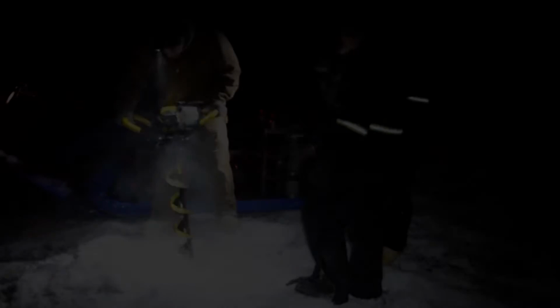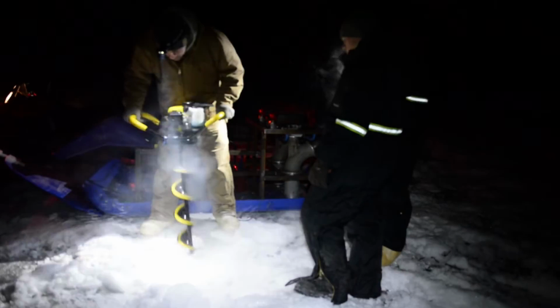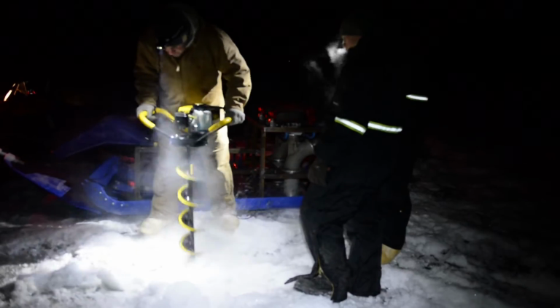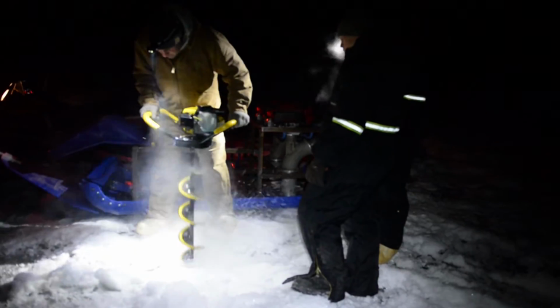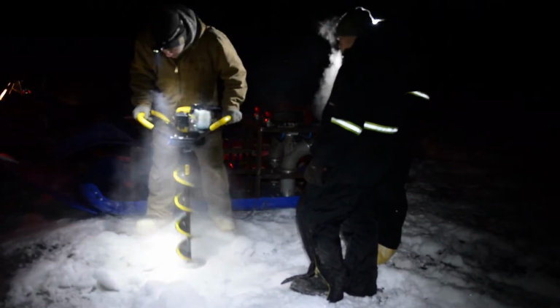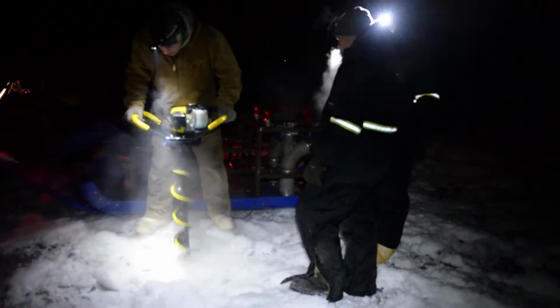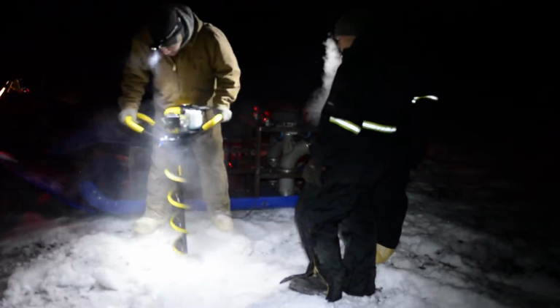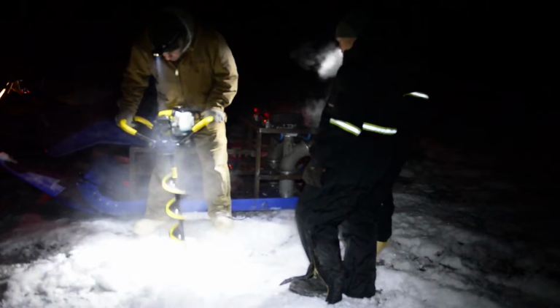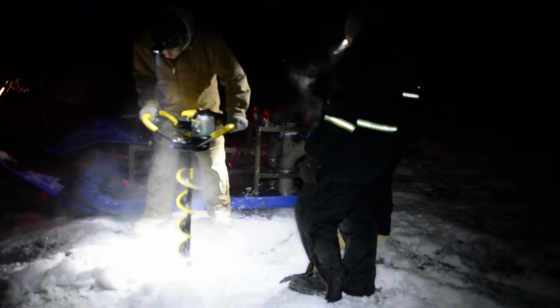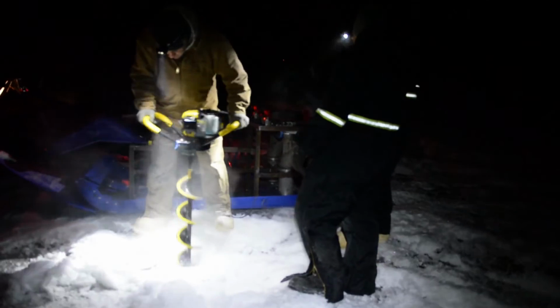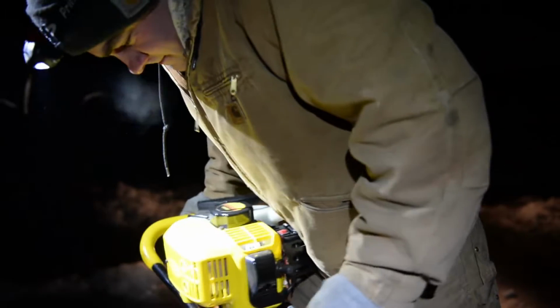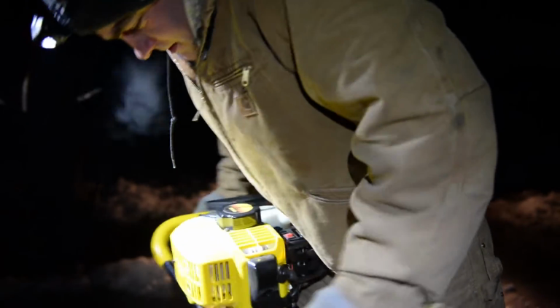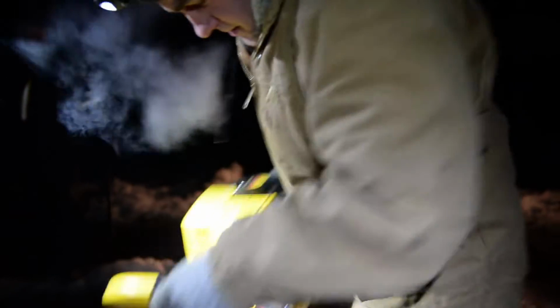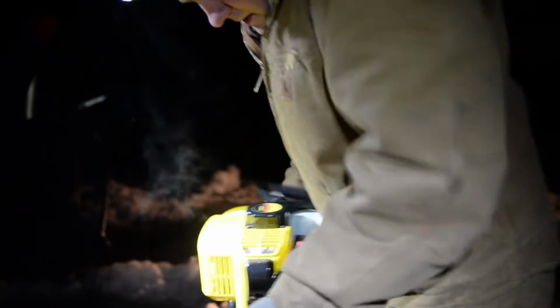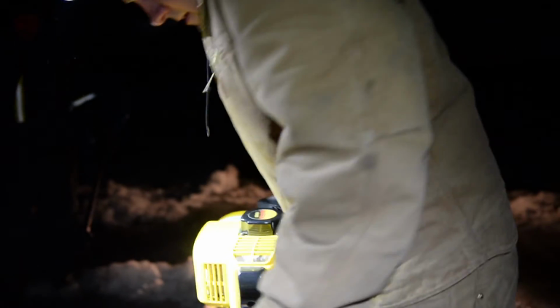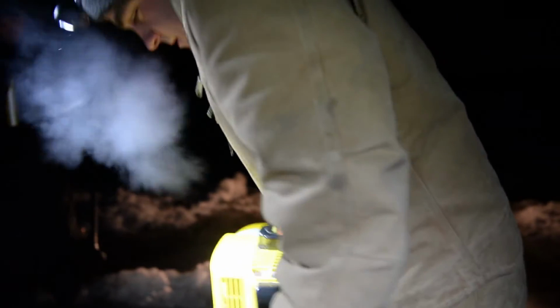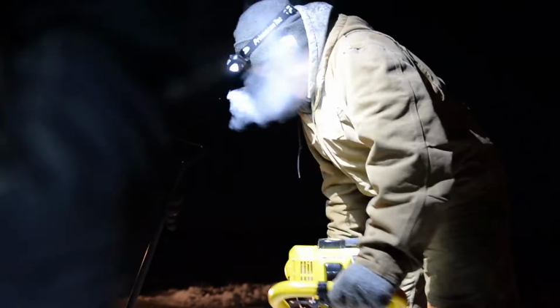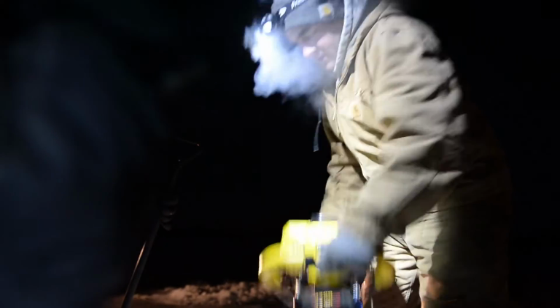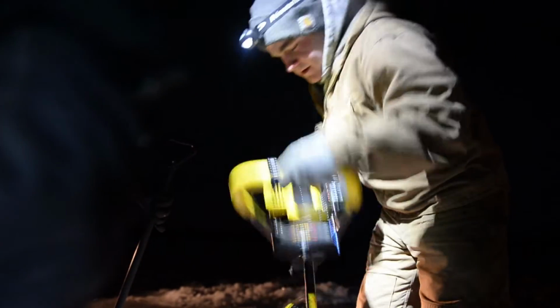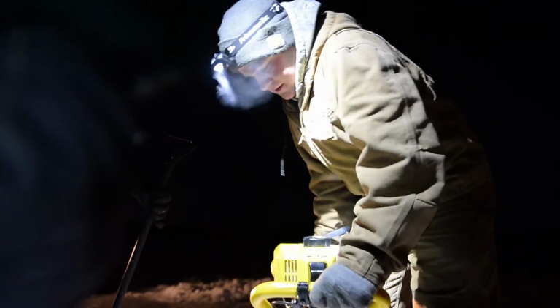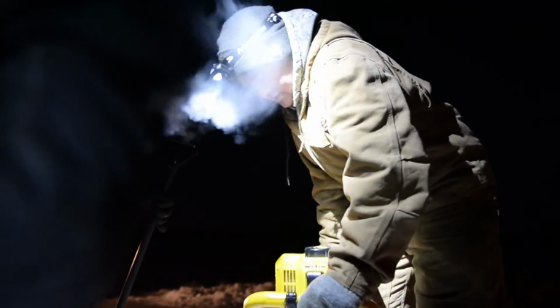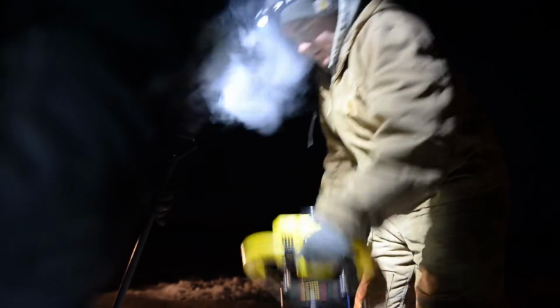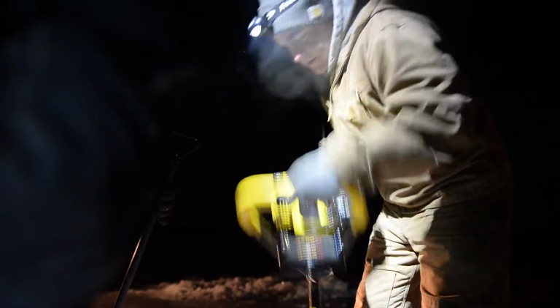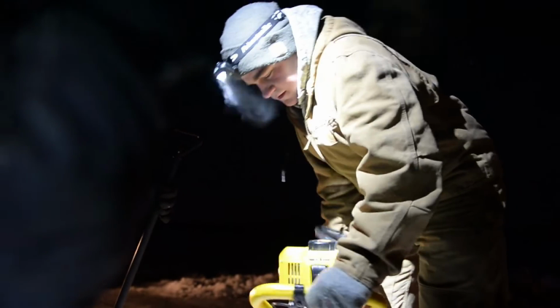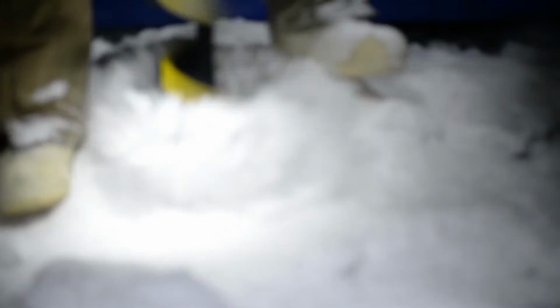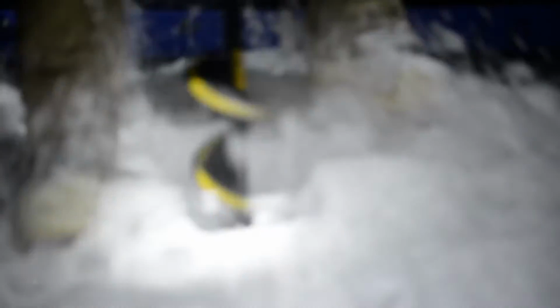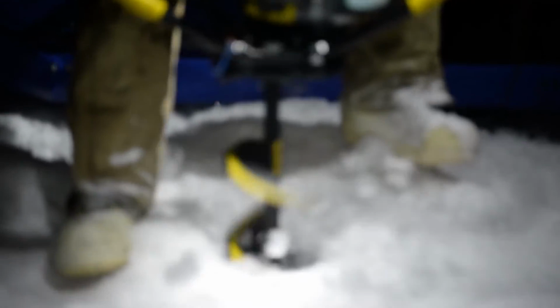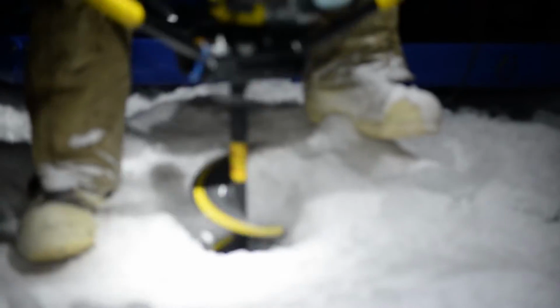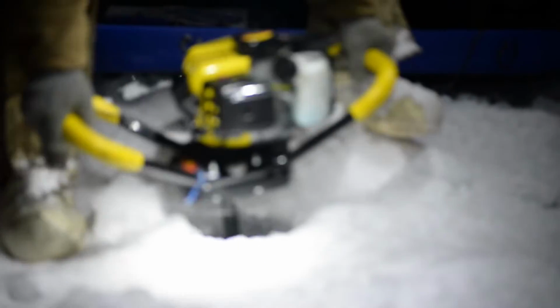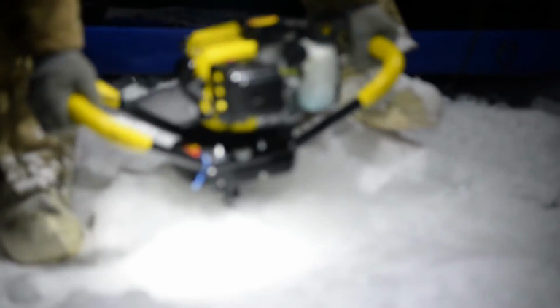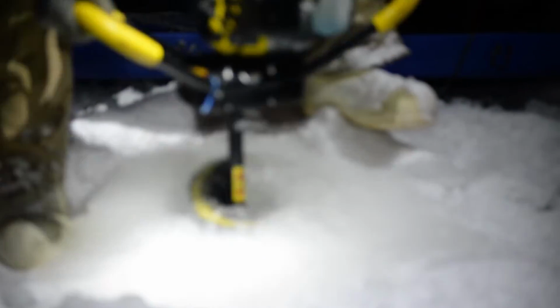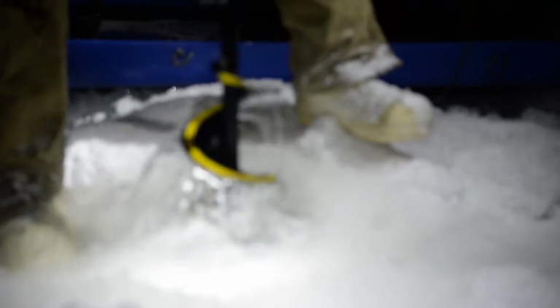We've been out here before in temperatures all the way down to 55, 50 below. The advantage is you make ice real quick — the water almost freezes instantly. The challenging part is keeping all the pumps and all the mechanical stuff running.